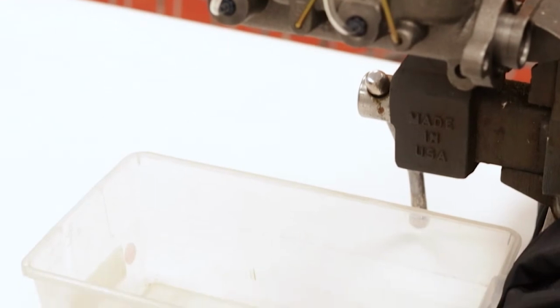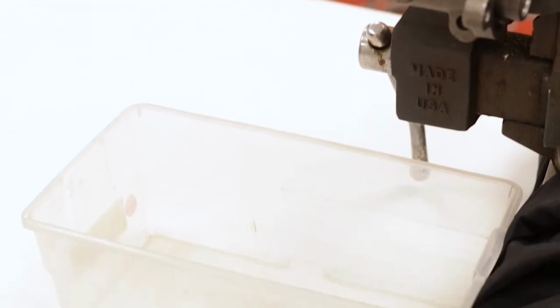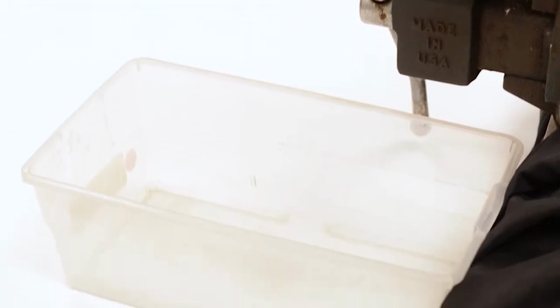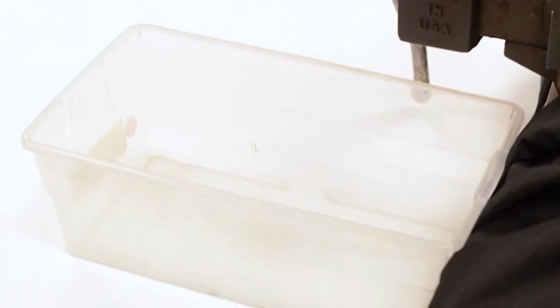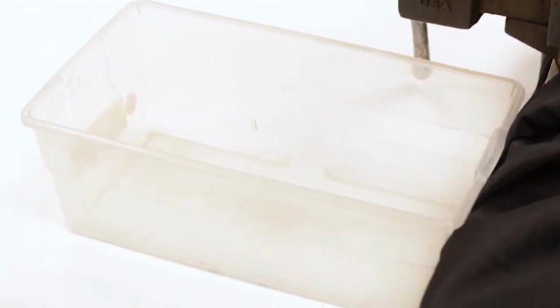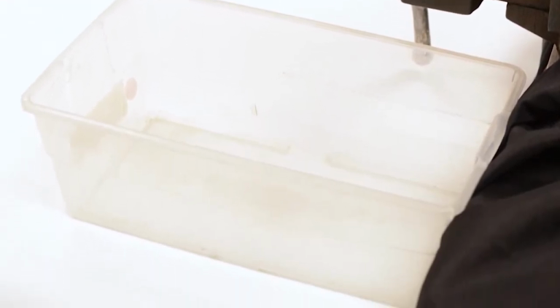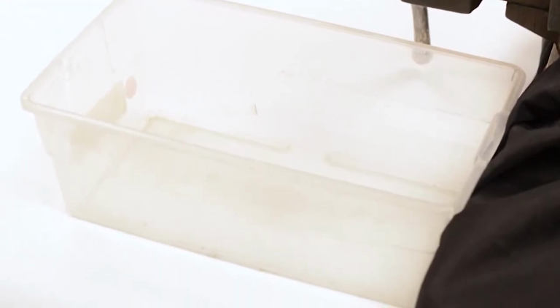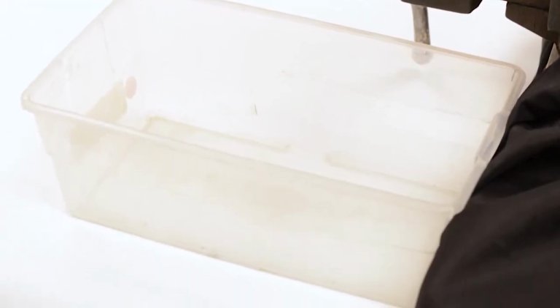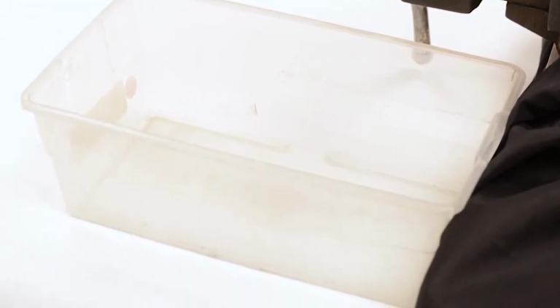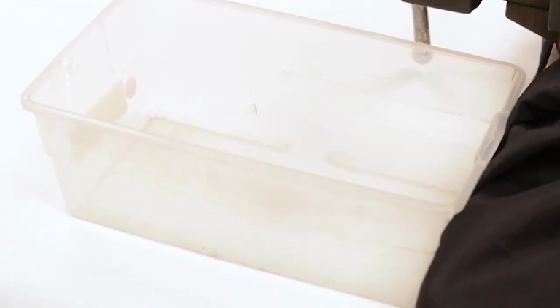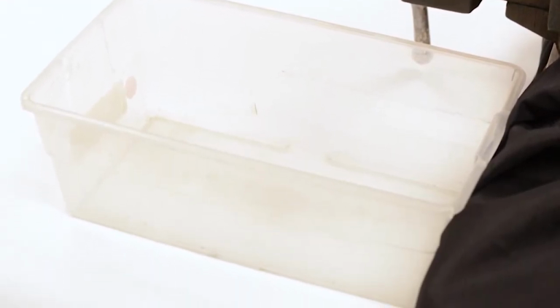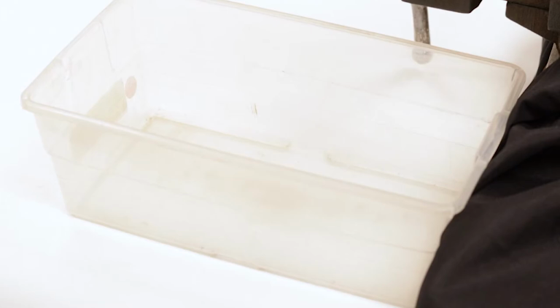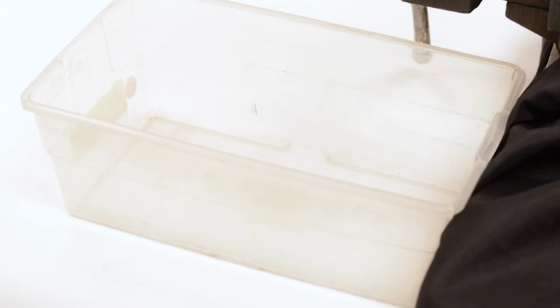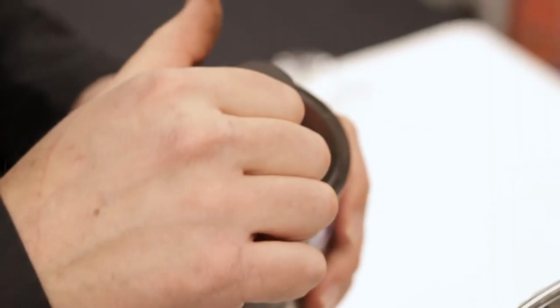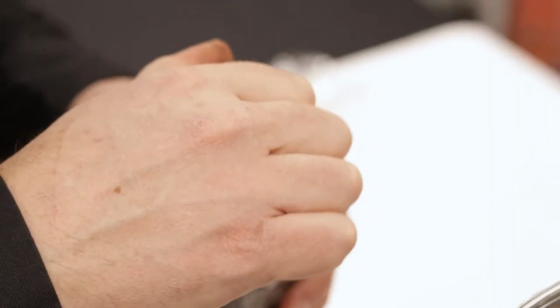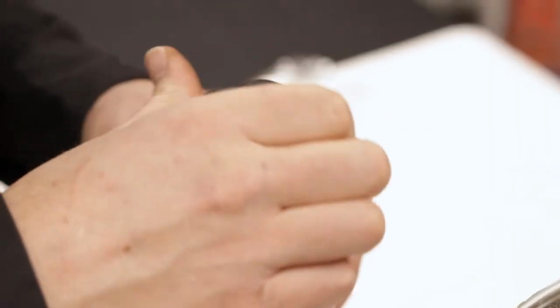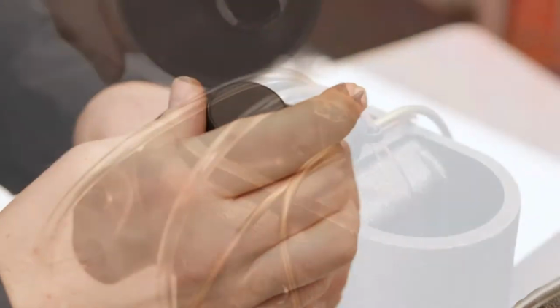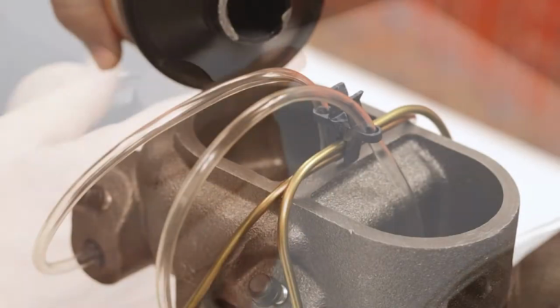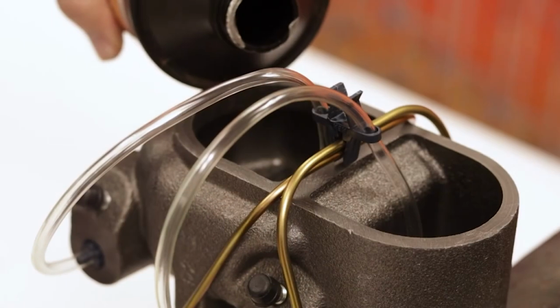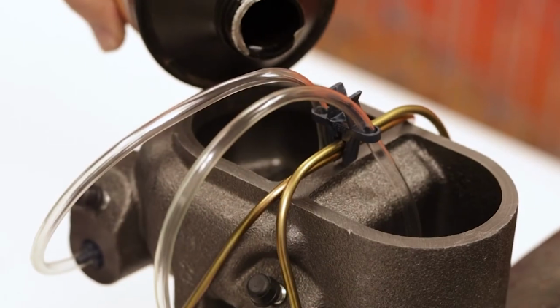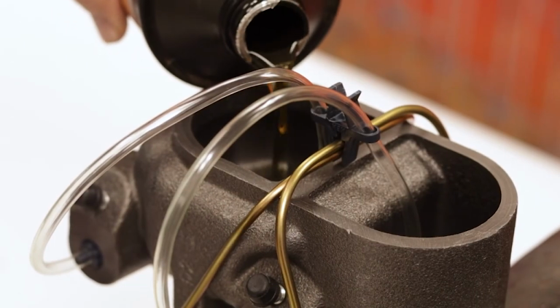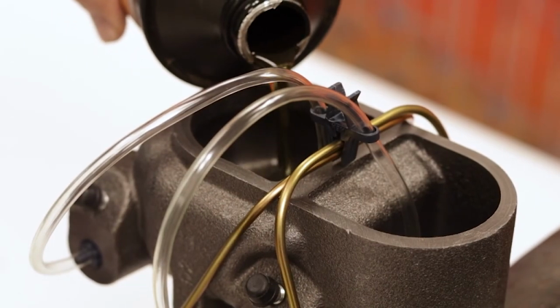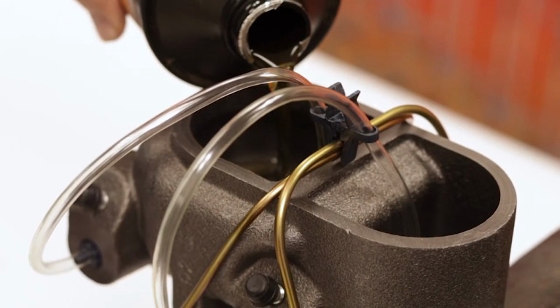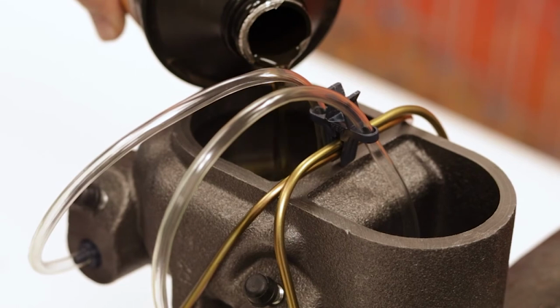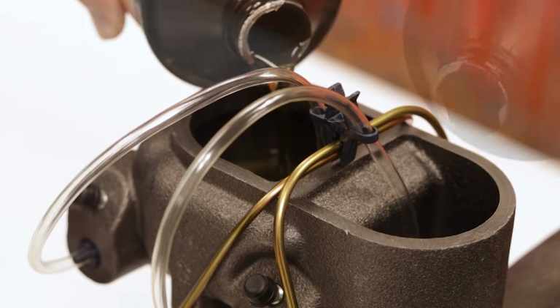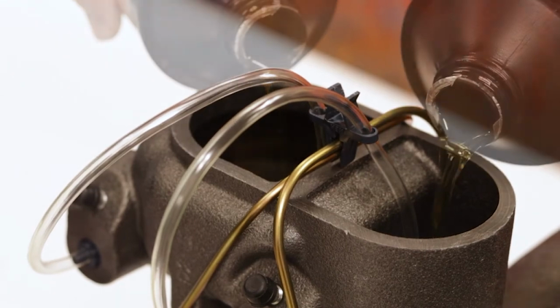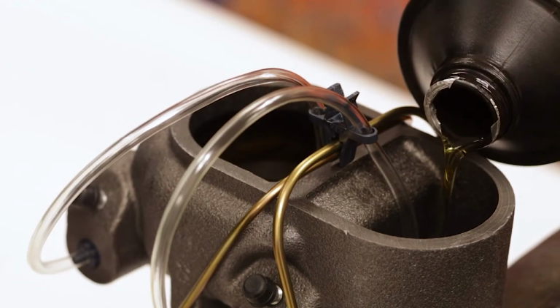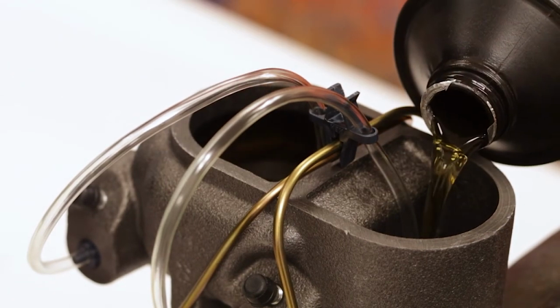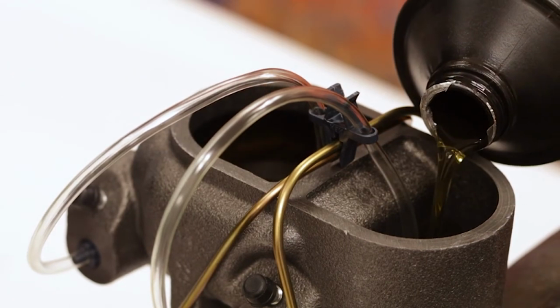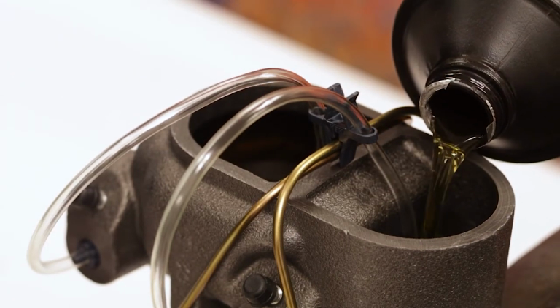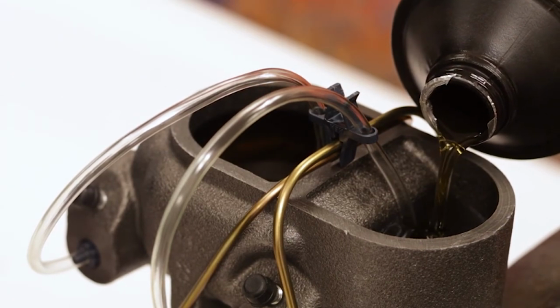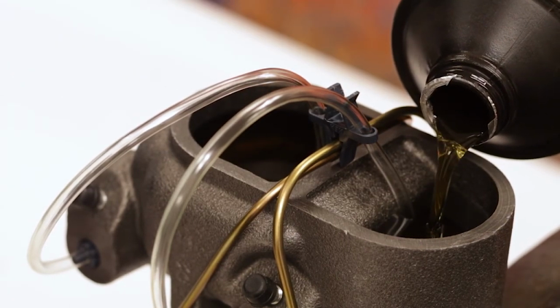It's a good idea to place a pan under the master cylinder in case any fluid begins to drip. Now, fill both reservoirs with clean brake fluid. Be sure you don't overfill the master cylinder.